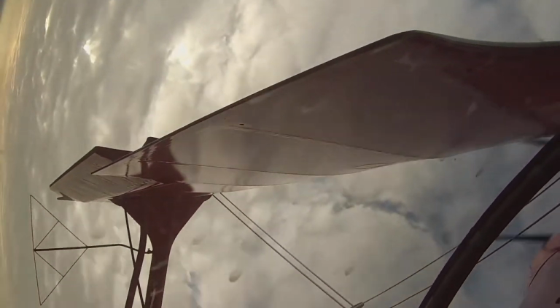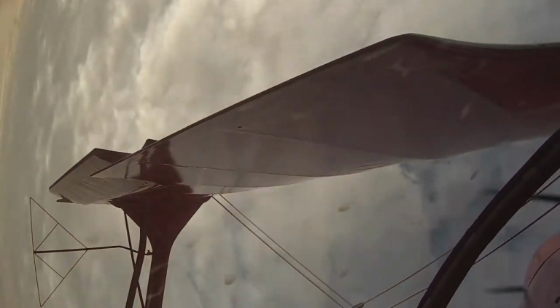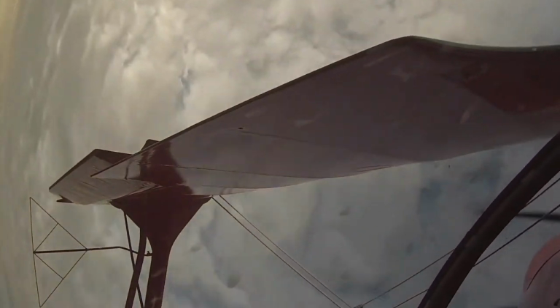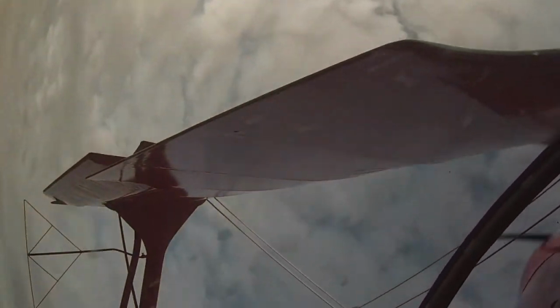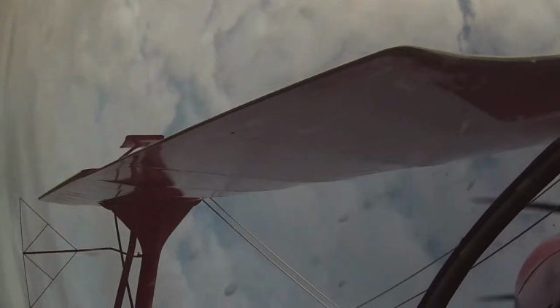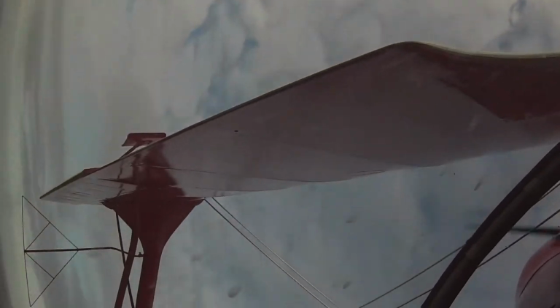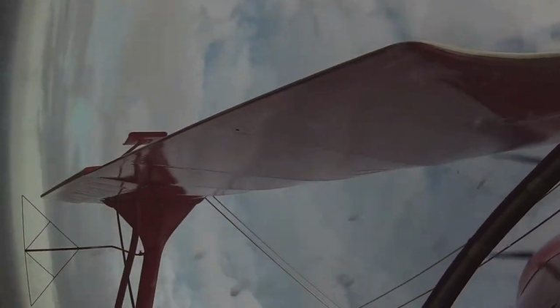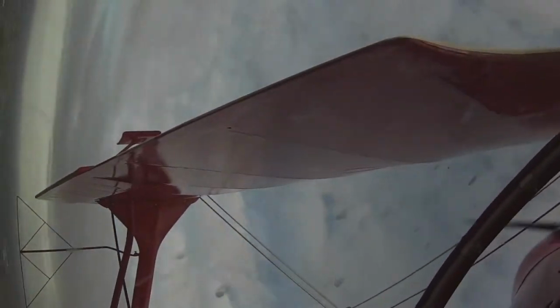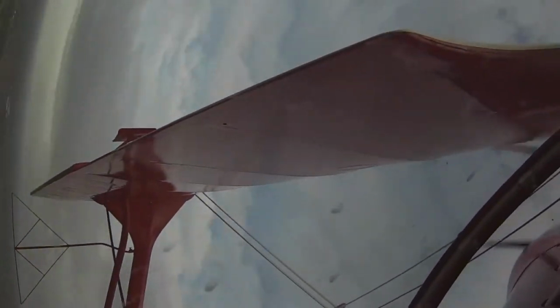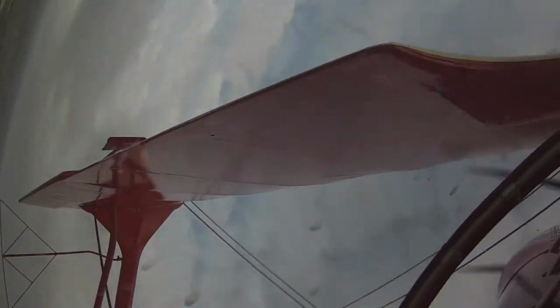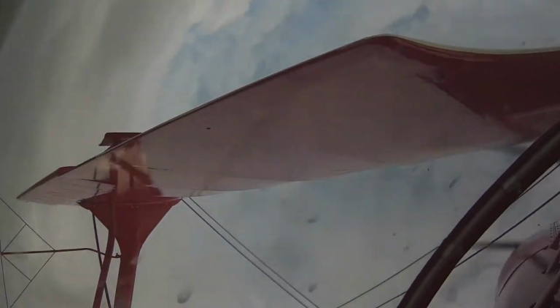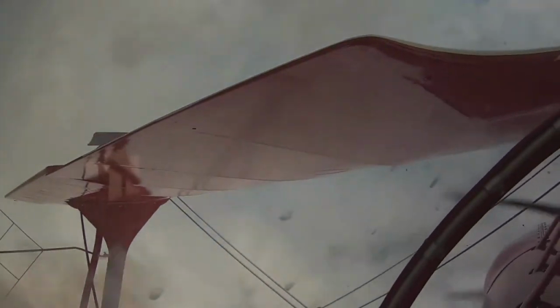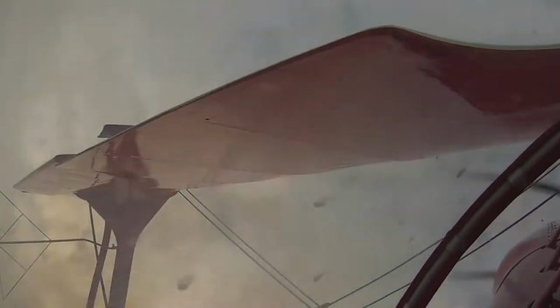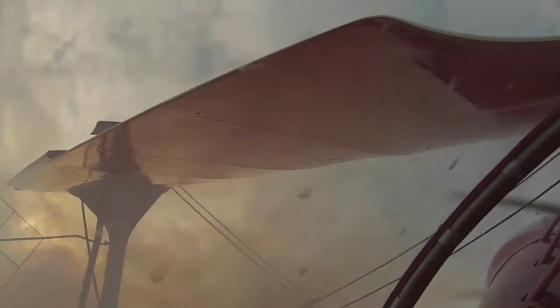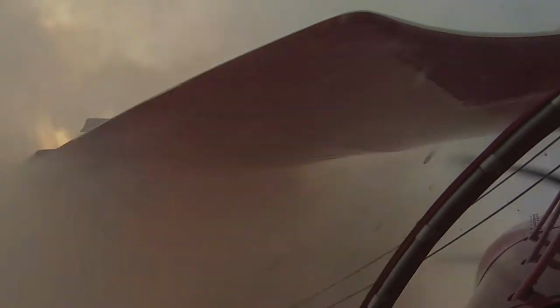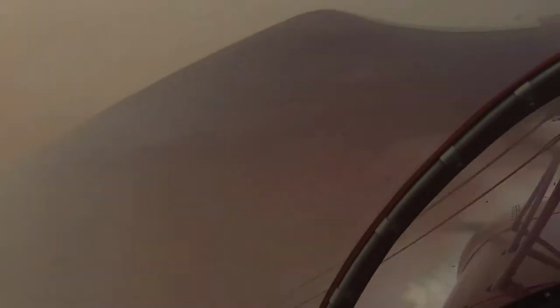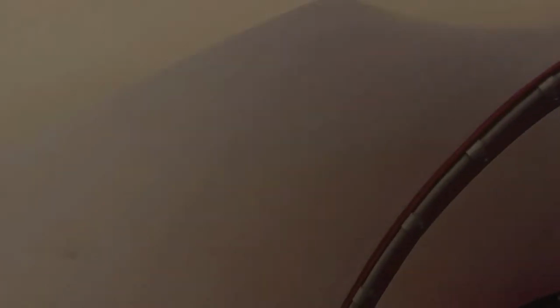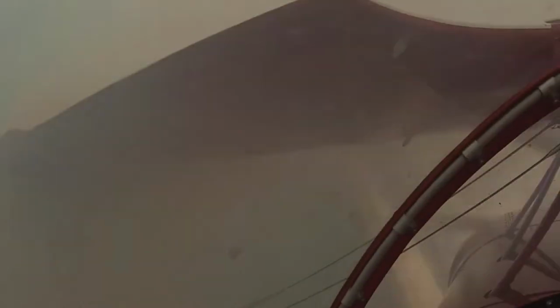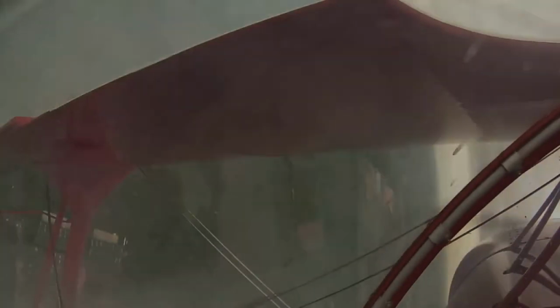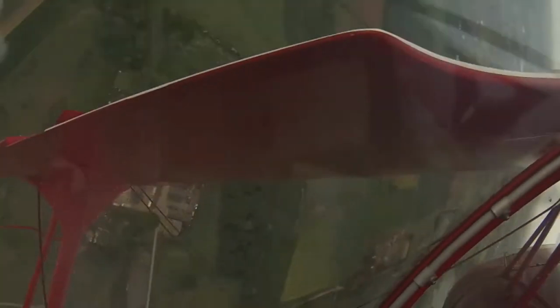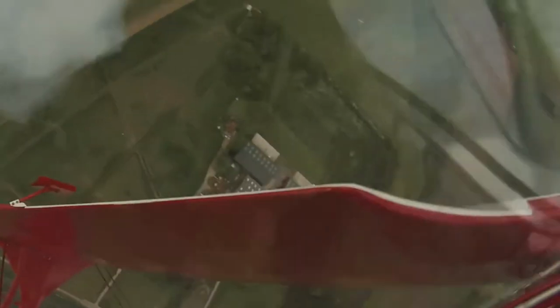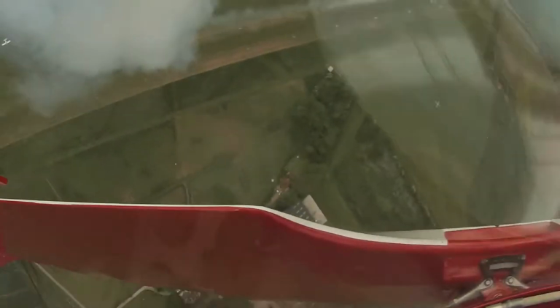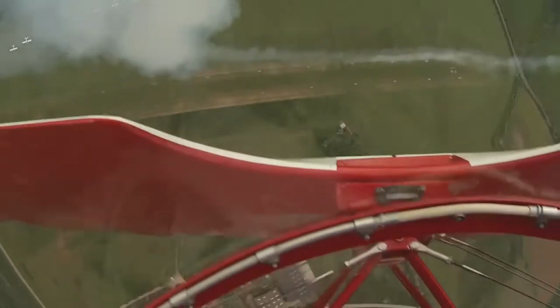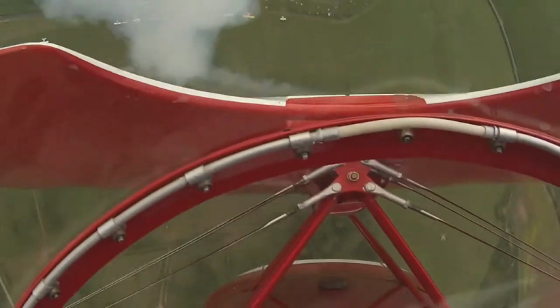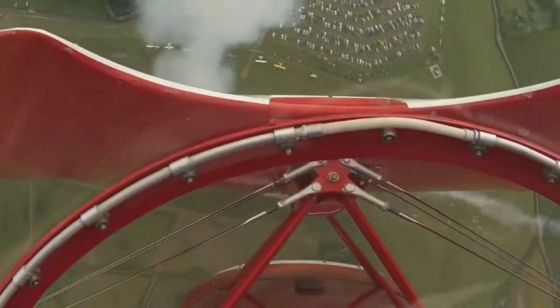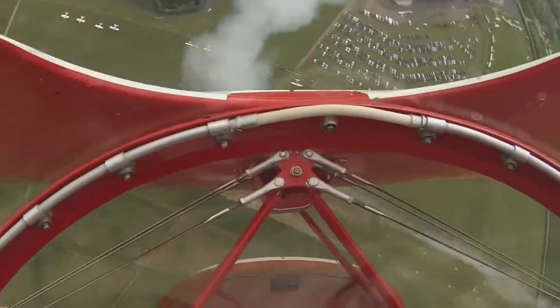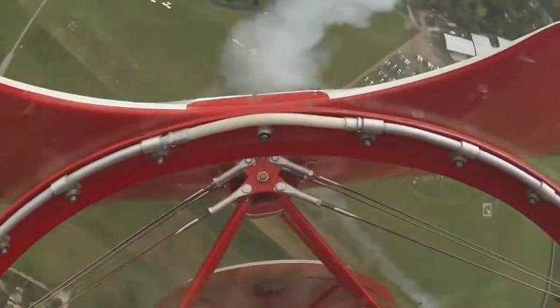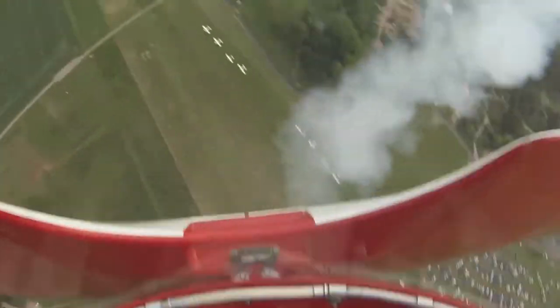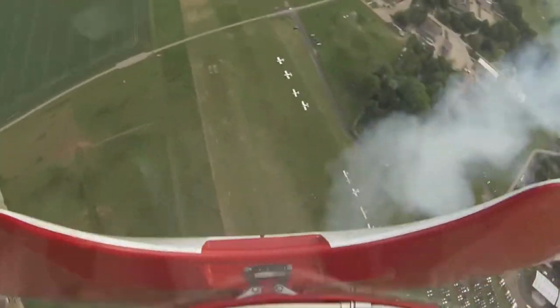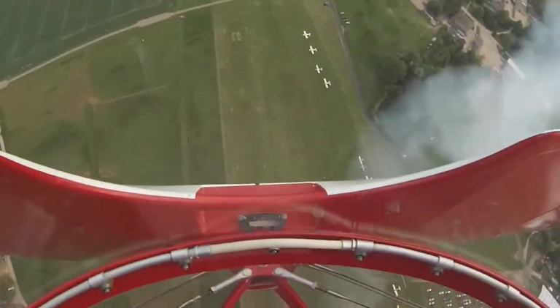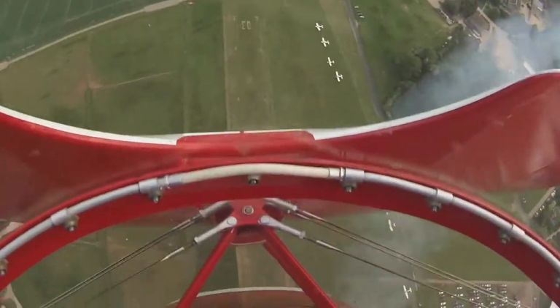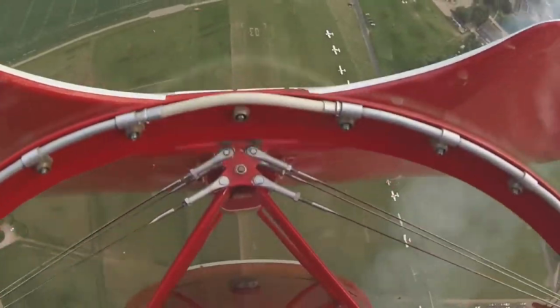Up to the vertical, hanging it on the propeller, into what we call the torque roll. The only thing keeping the aircraft rolling there was actually the torque from the engine and the propeller.